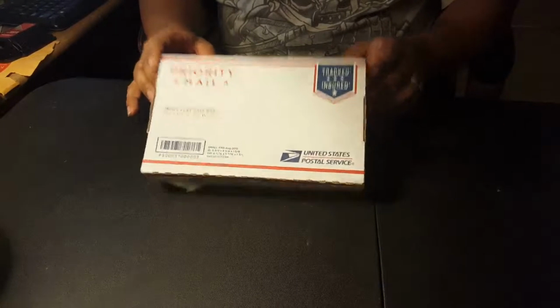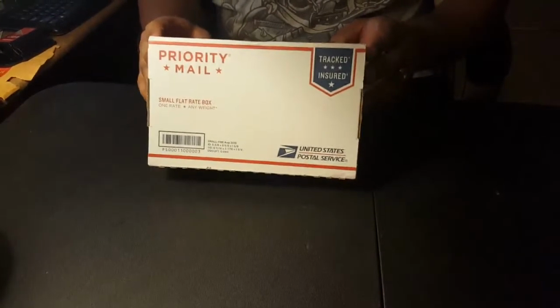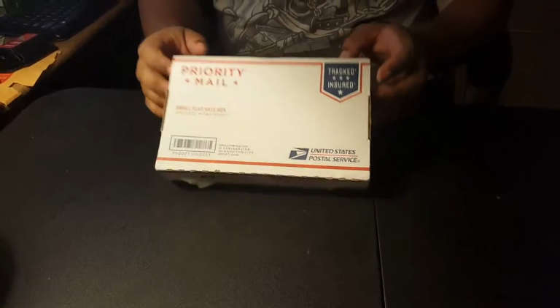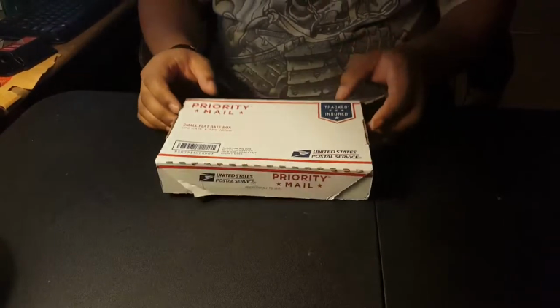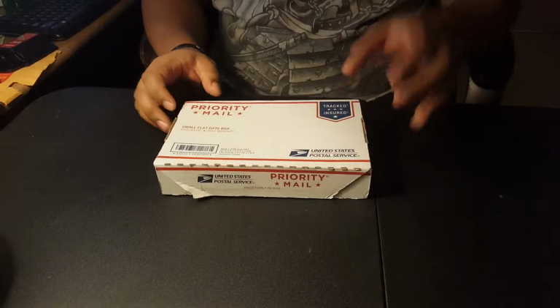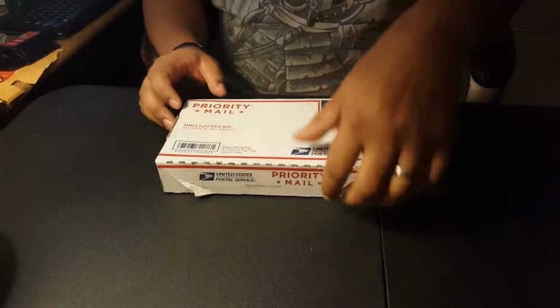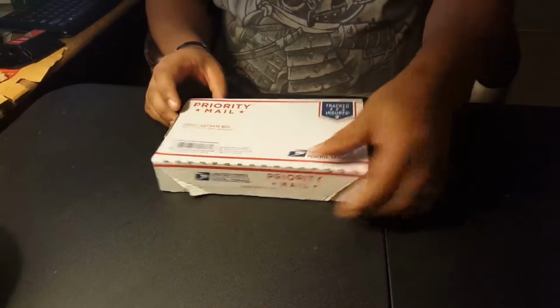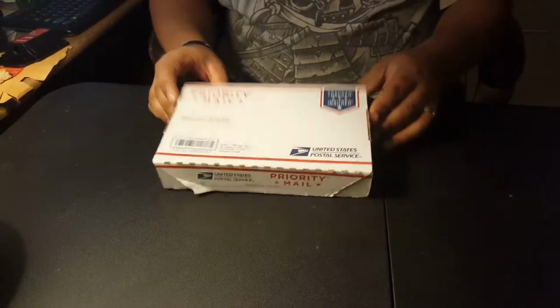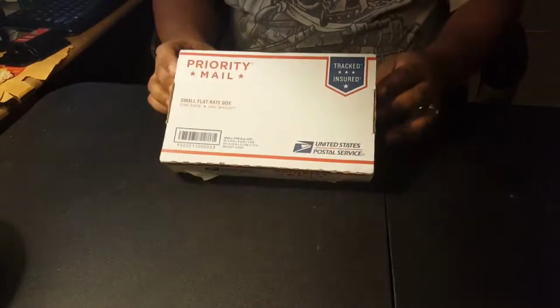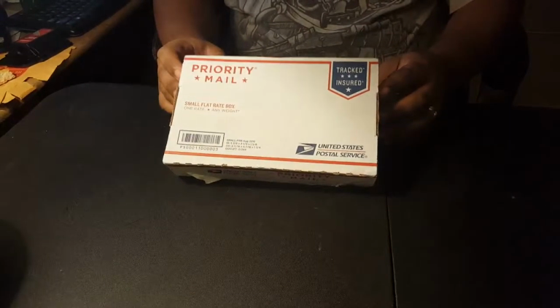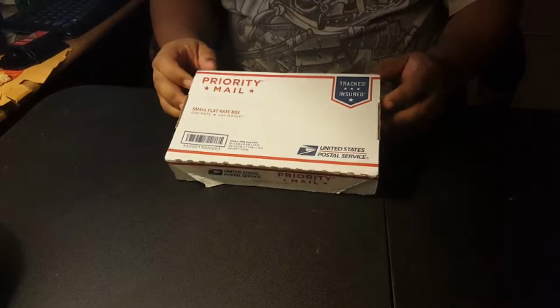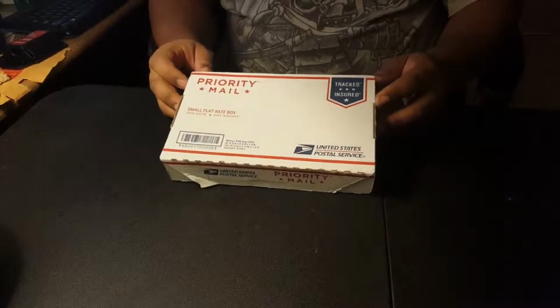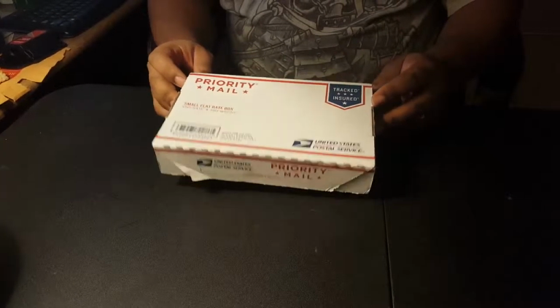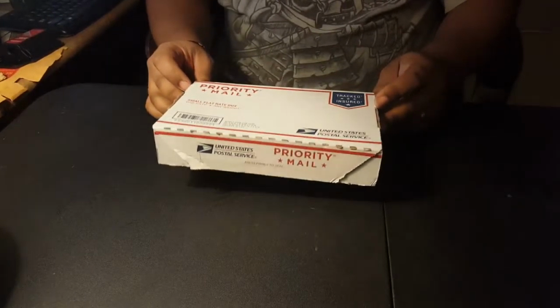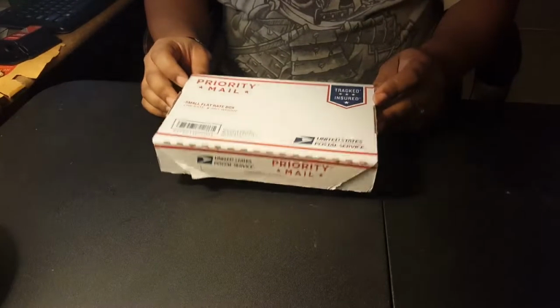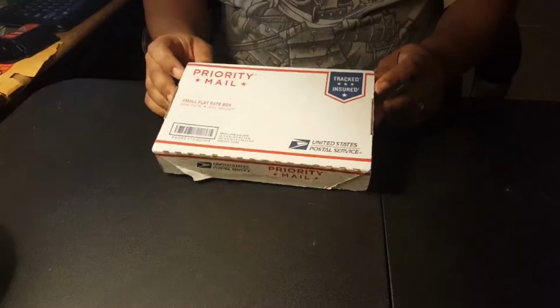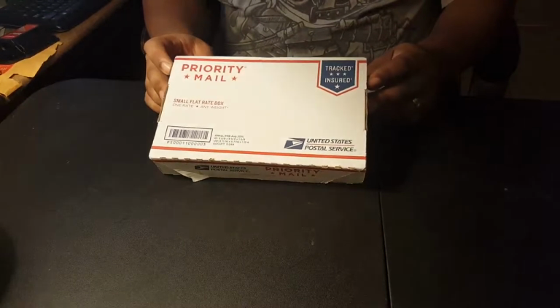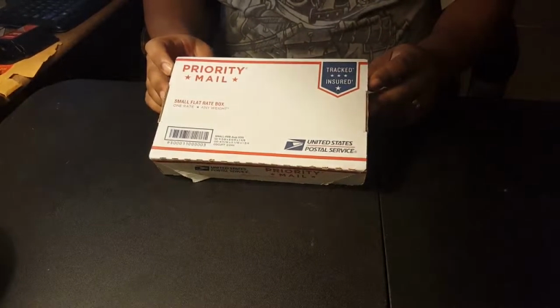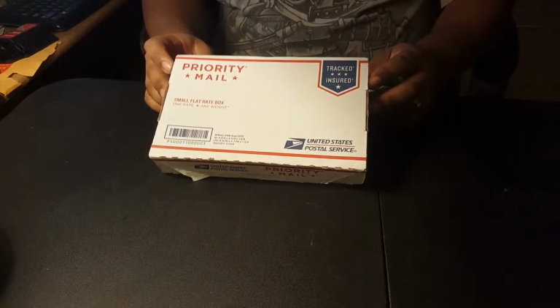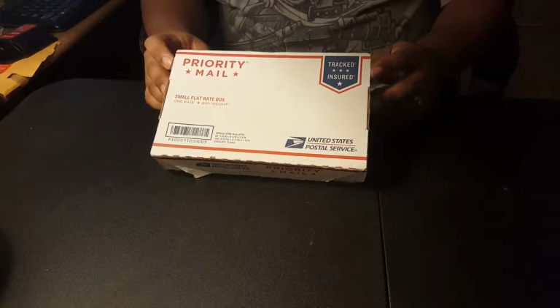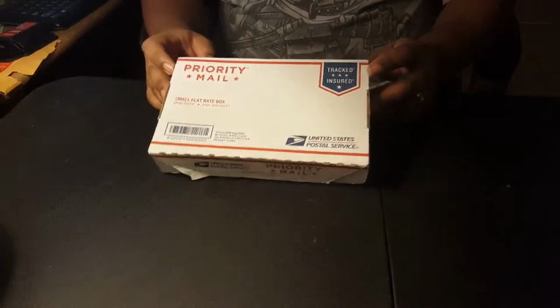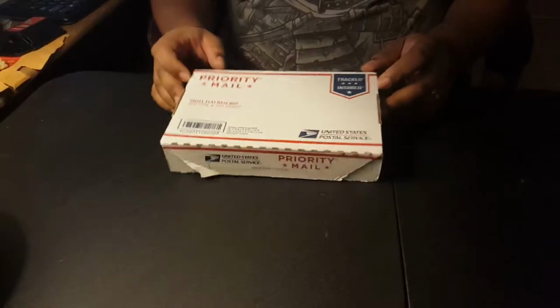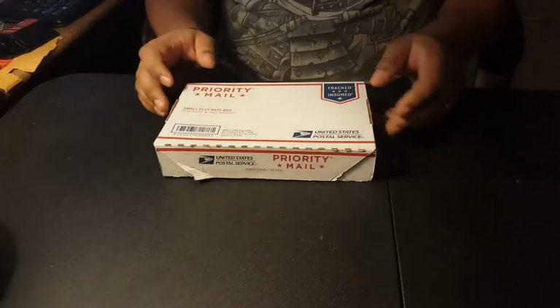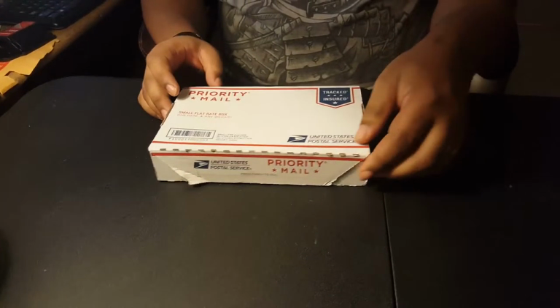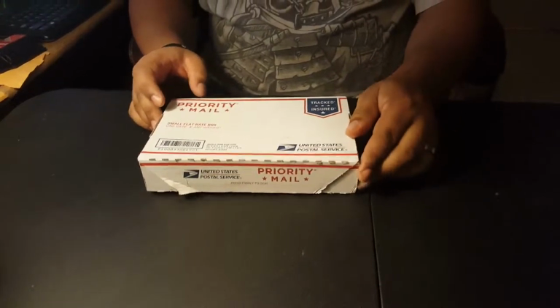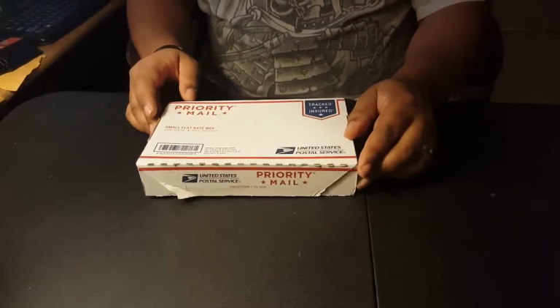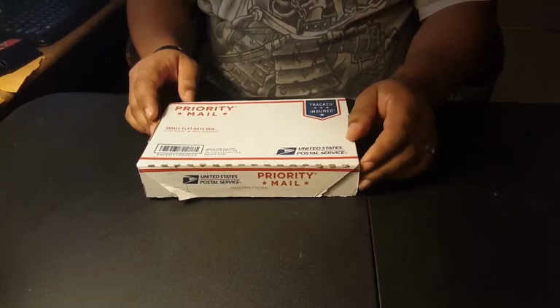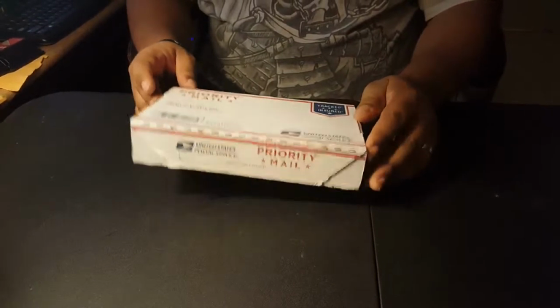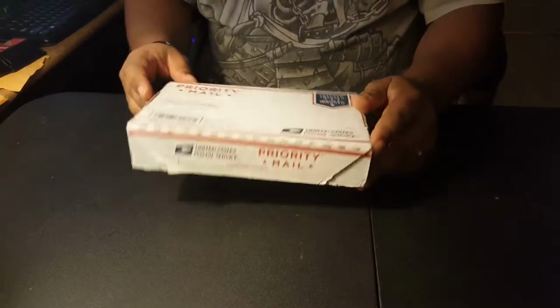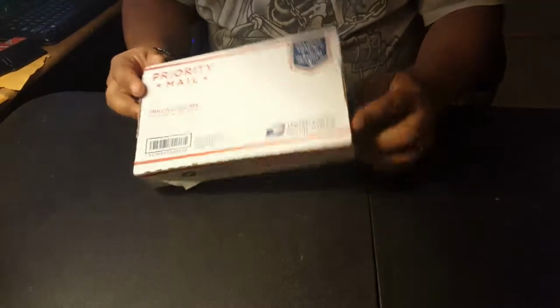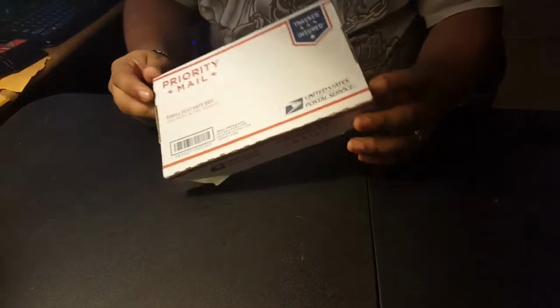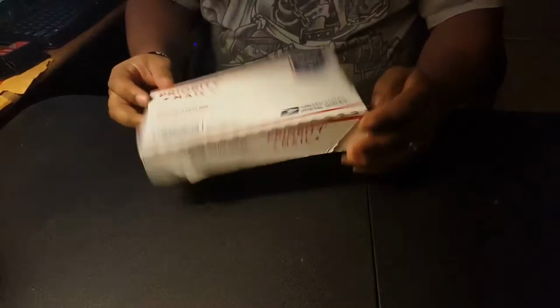Hi, this is Joe and today I'm doing a small unboxing. I ordered about two plants but I ordered four of each from Jacobs Aquarium, so let's get to it.